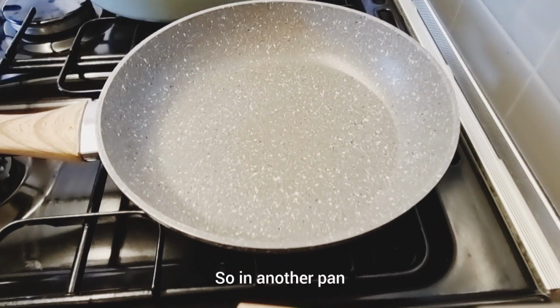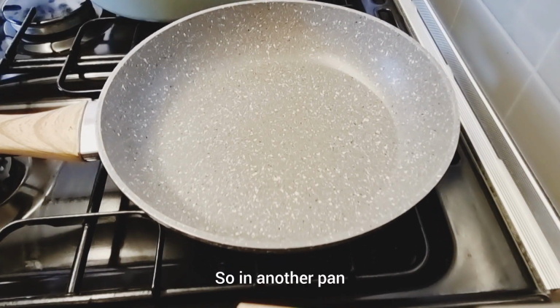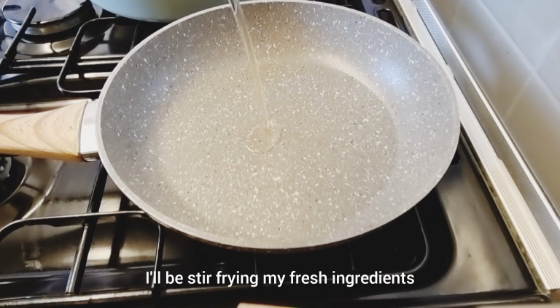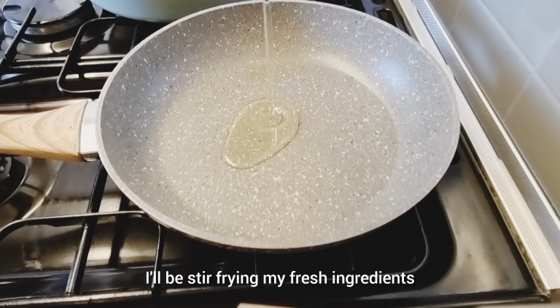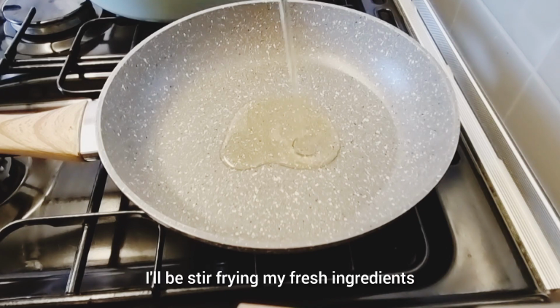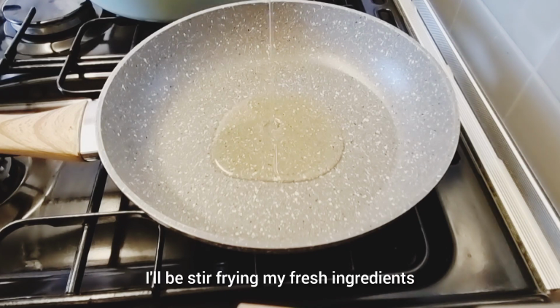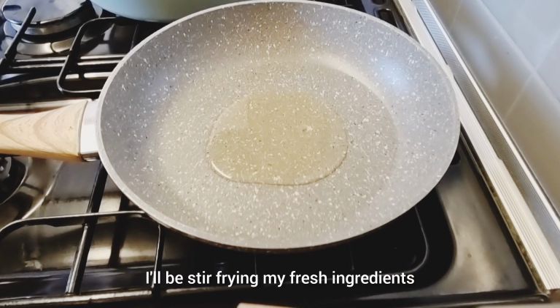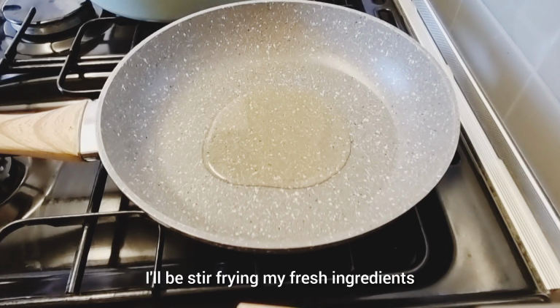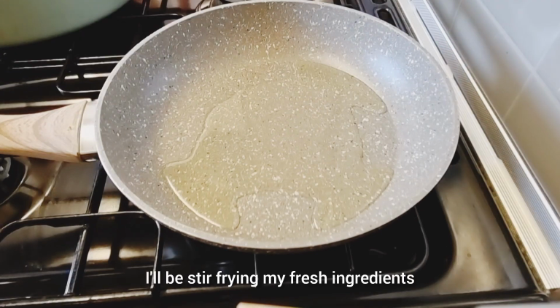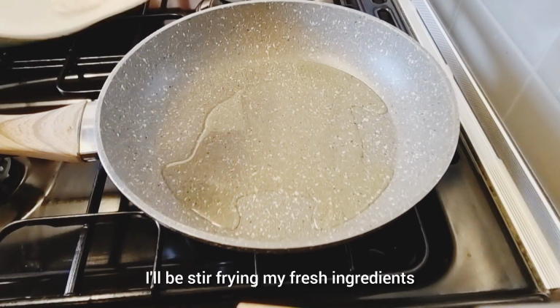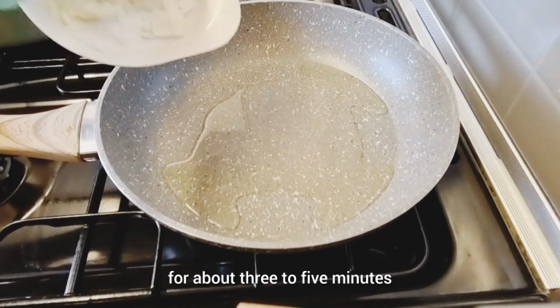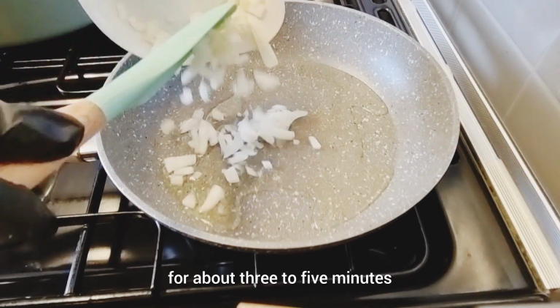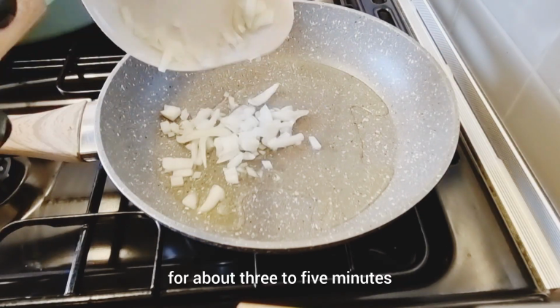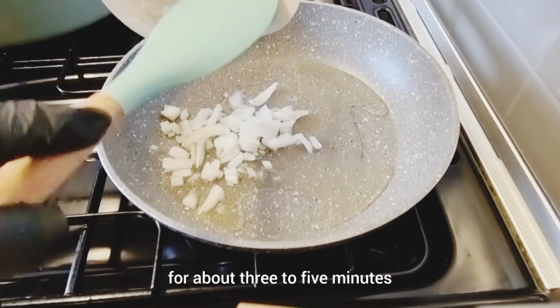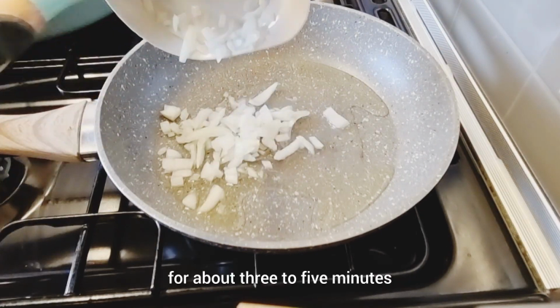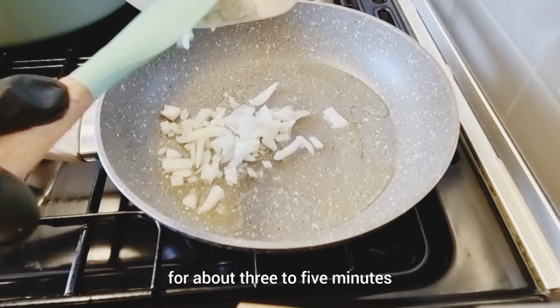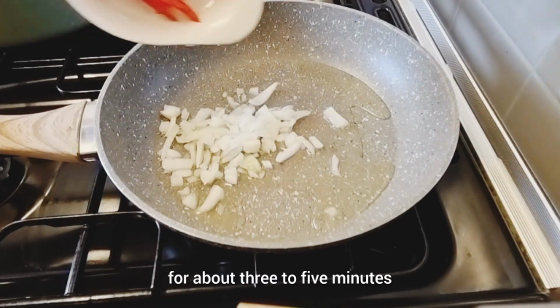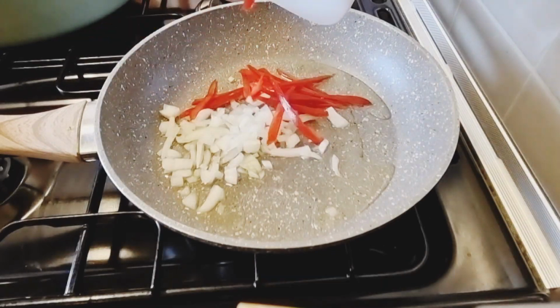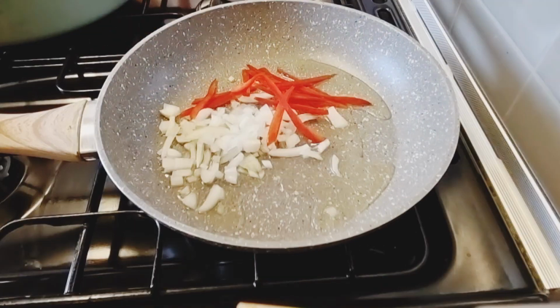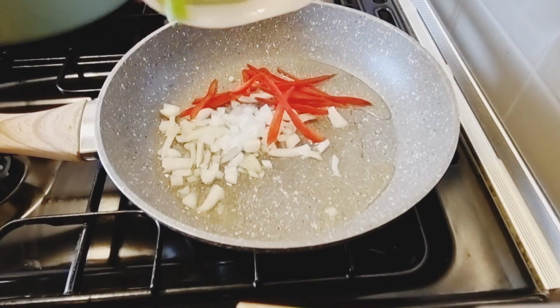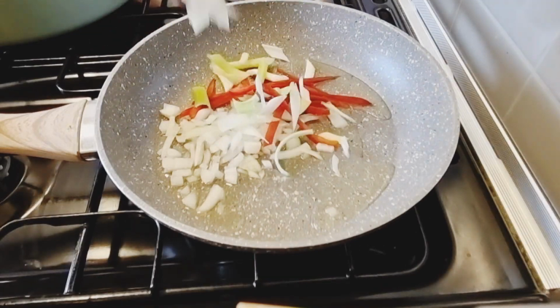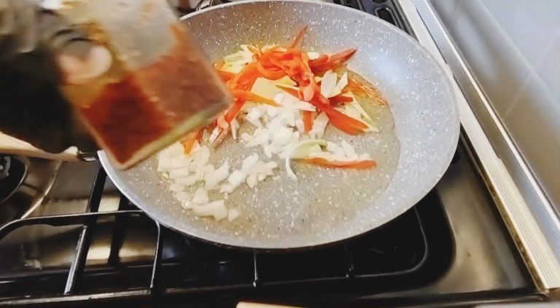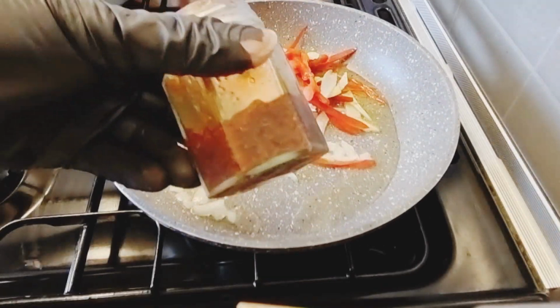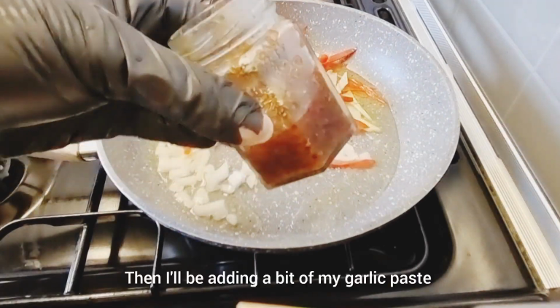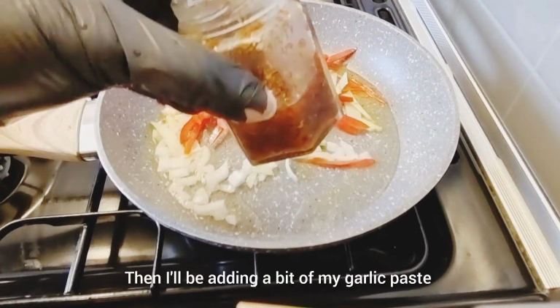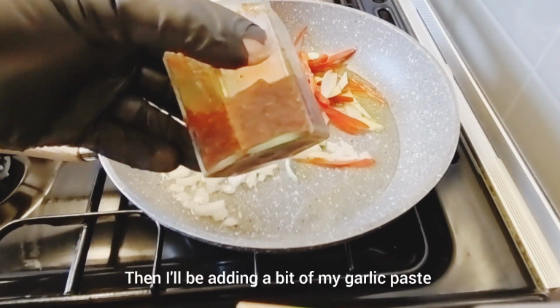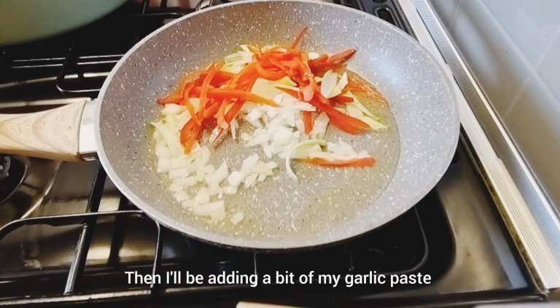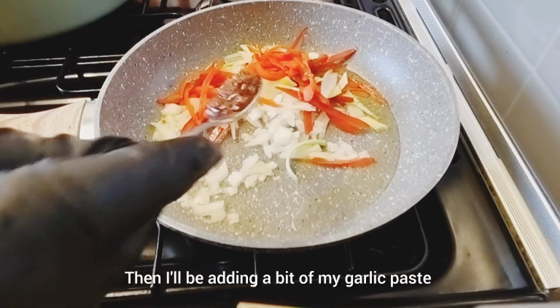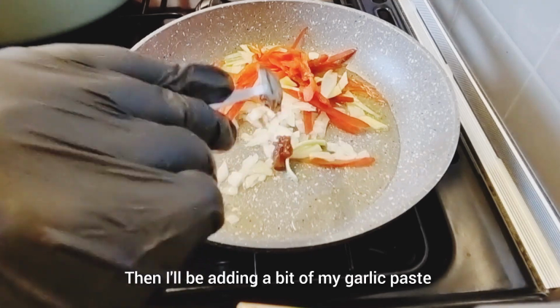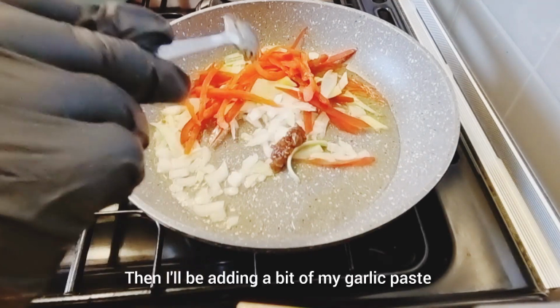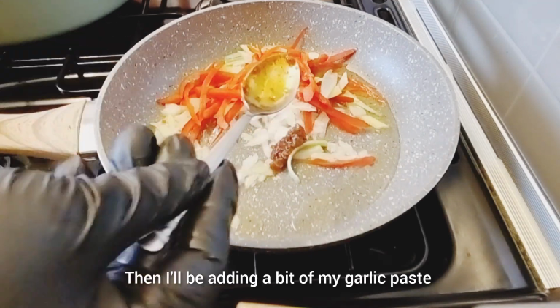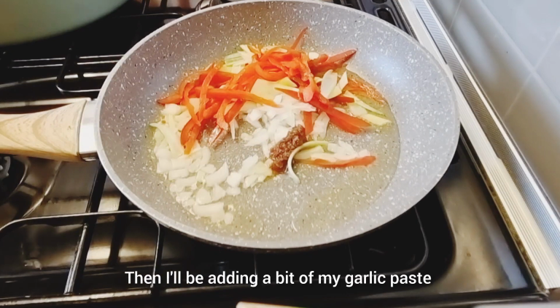In another pan, I'll be stir-frying my fresh ingredients for about three to five minutes. Then I'll be adding a bit of ginger and garlic paste.